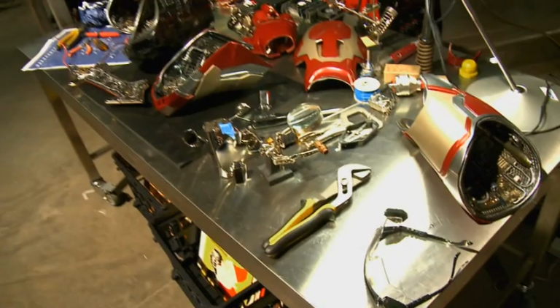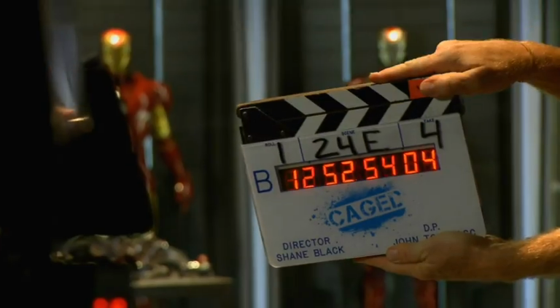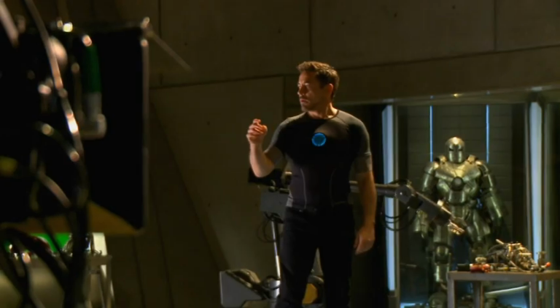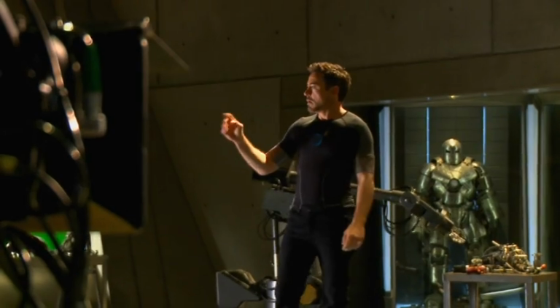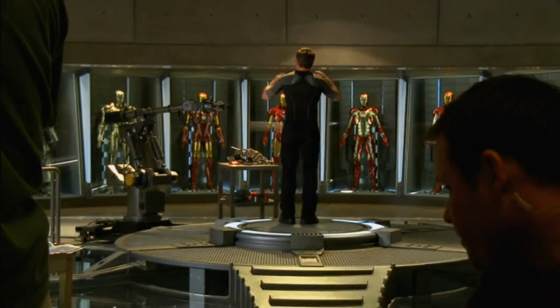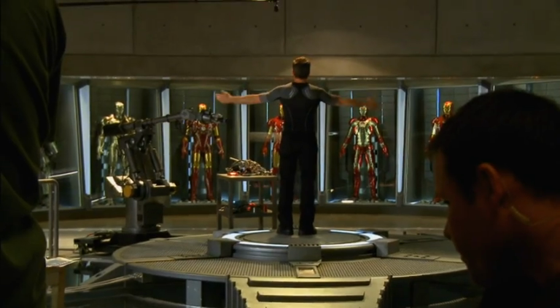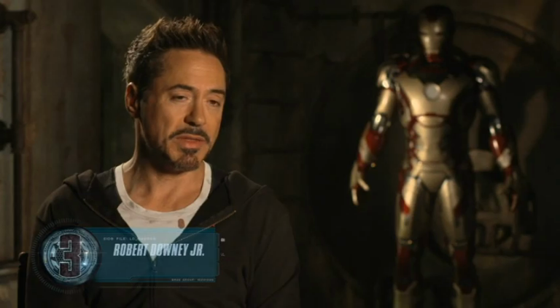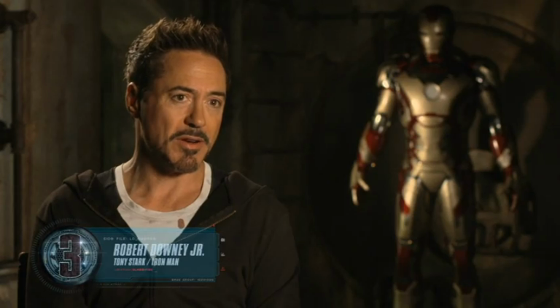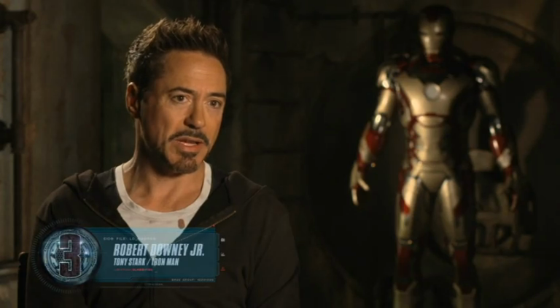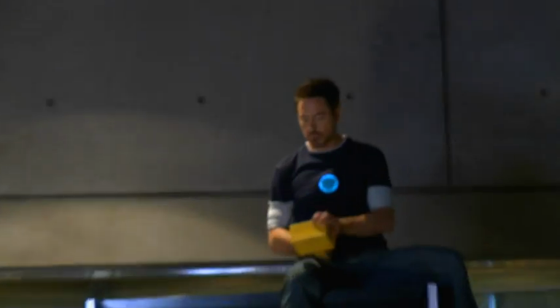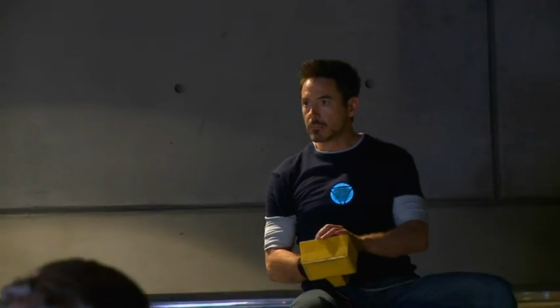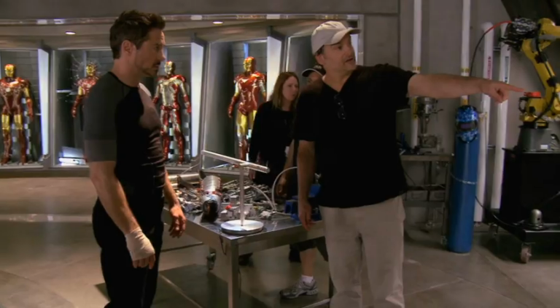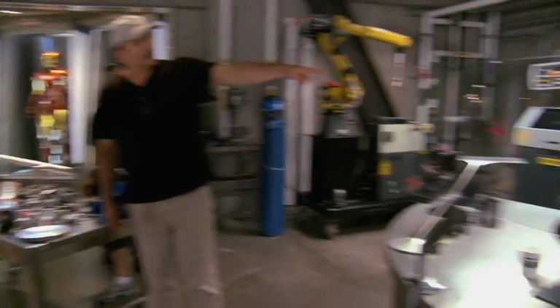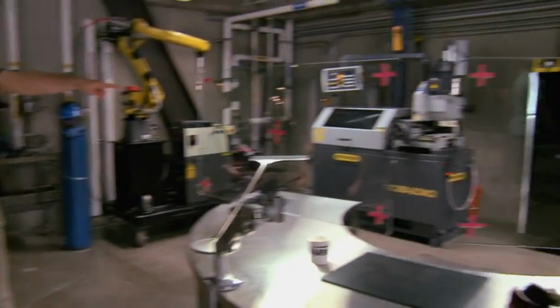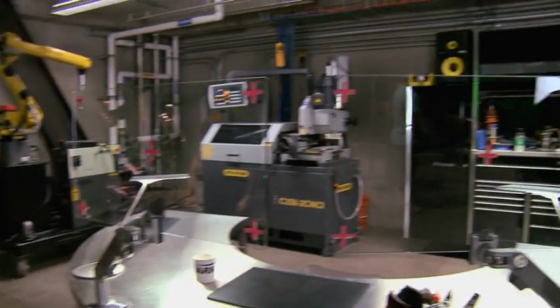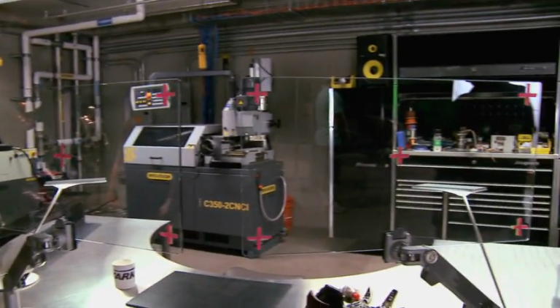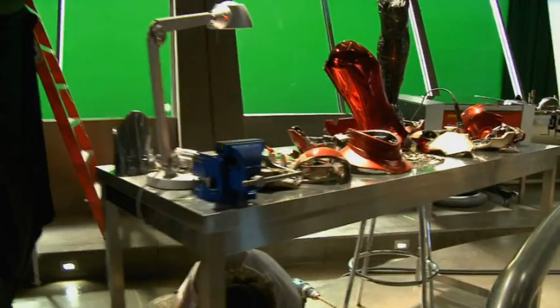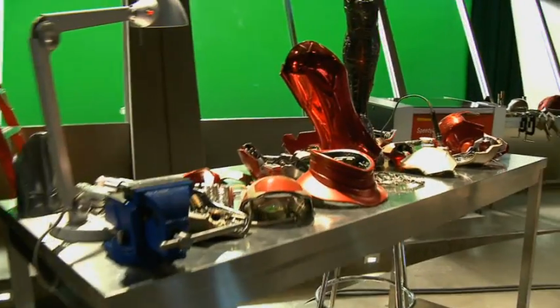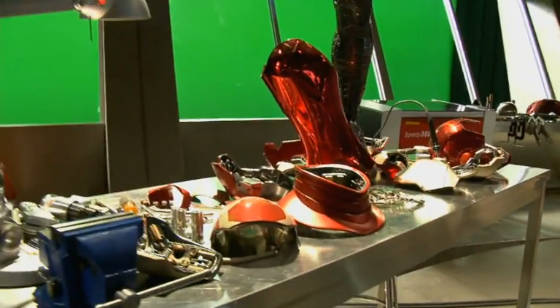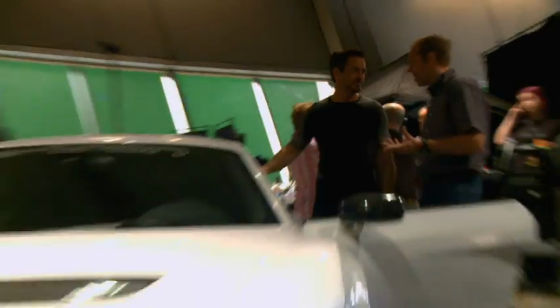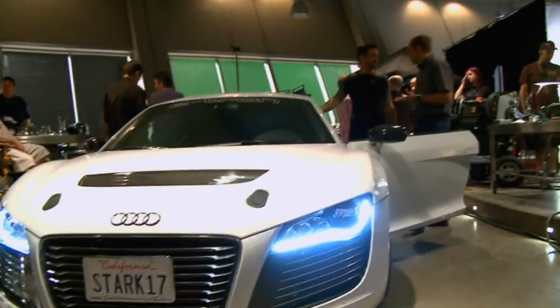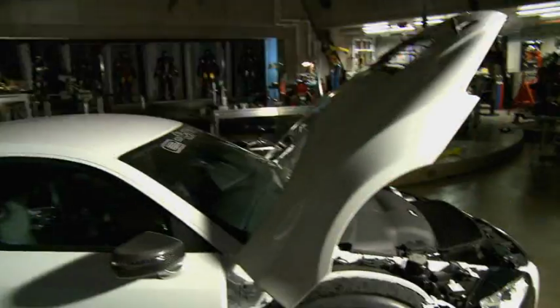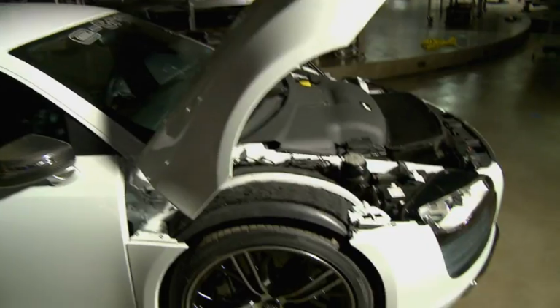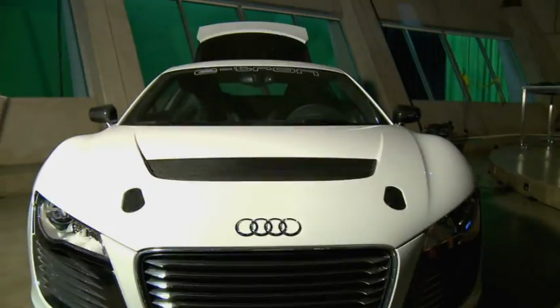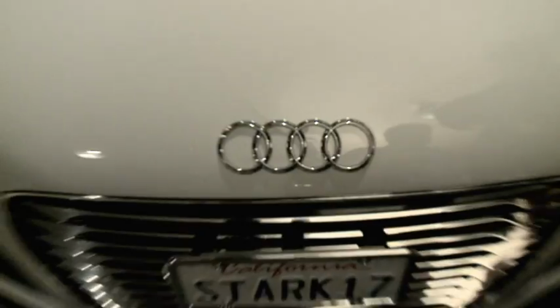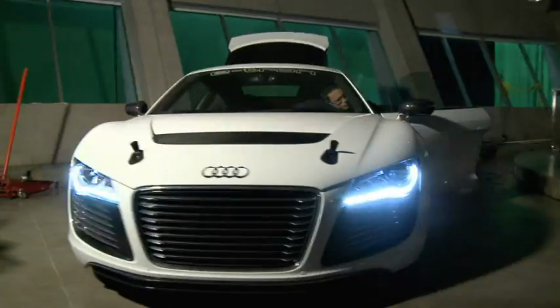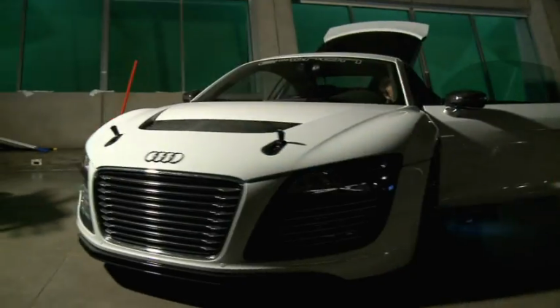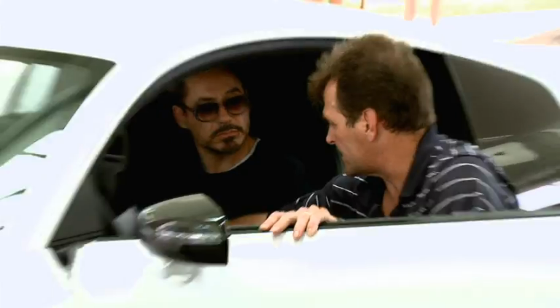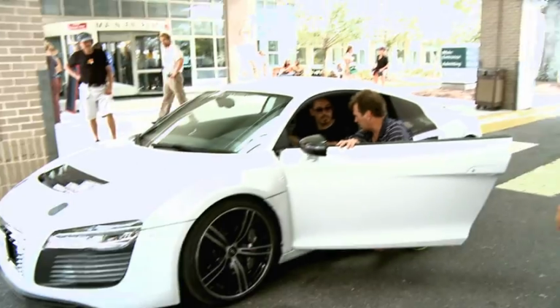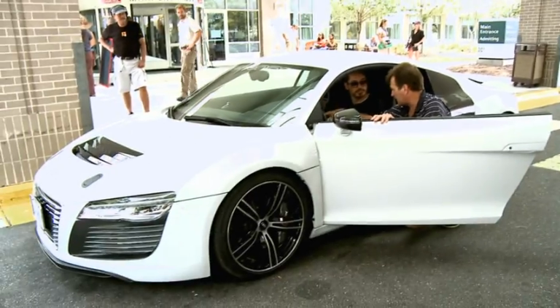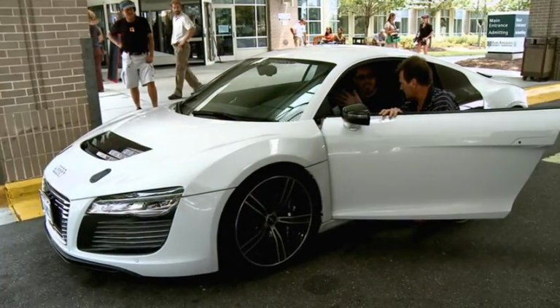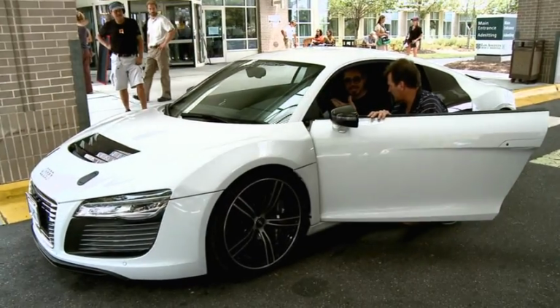Welcome to Tony's Workshop. The great thing about Iron Man 3 is Tony's Workshop has every machining tool and every gearhead nerdgasm you could ever want. I'm crazy about this stuff.